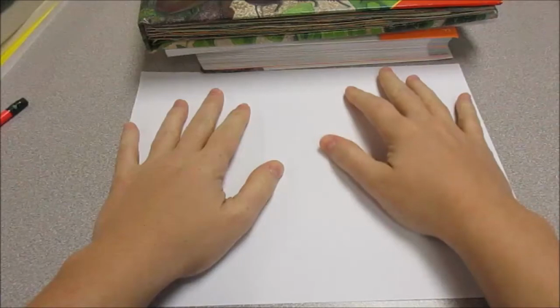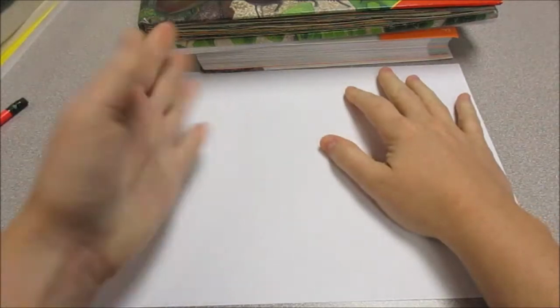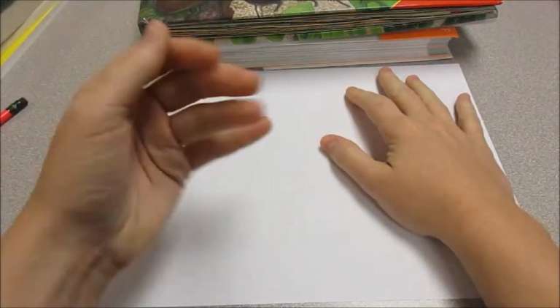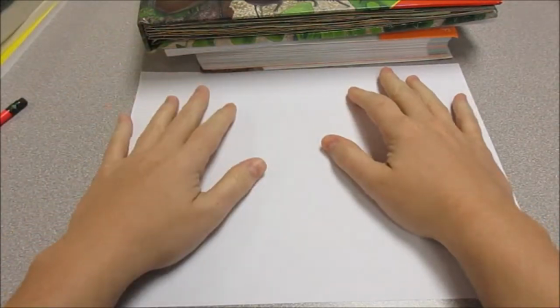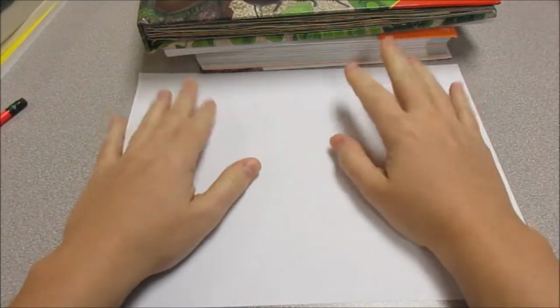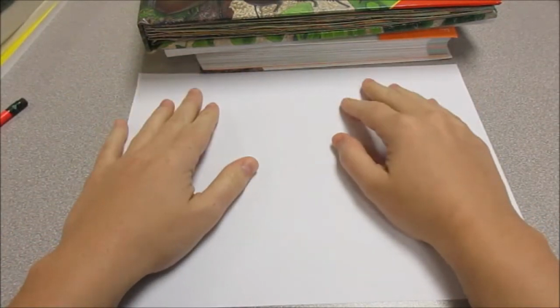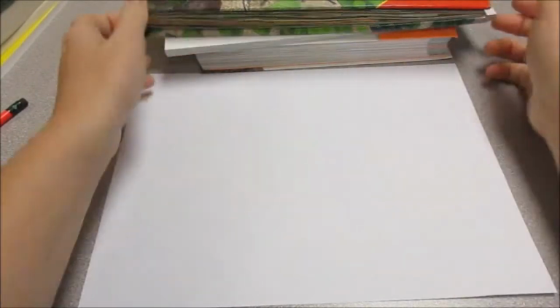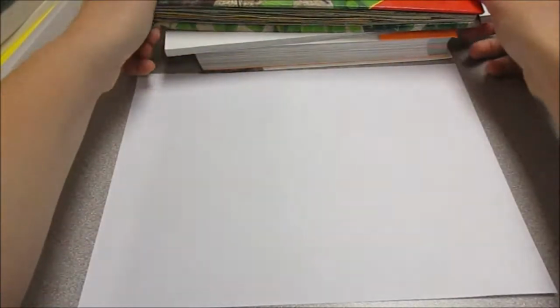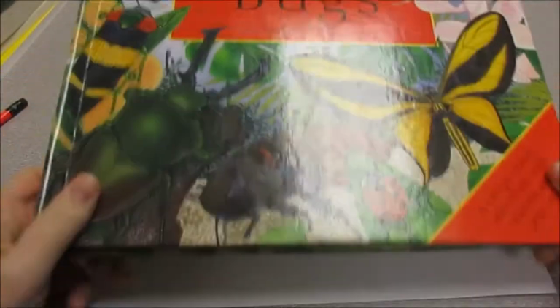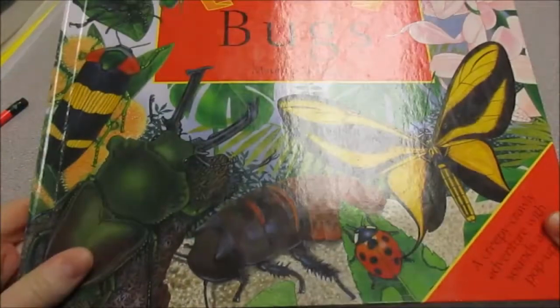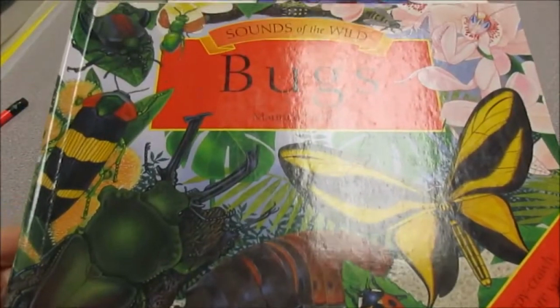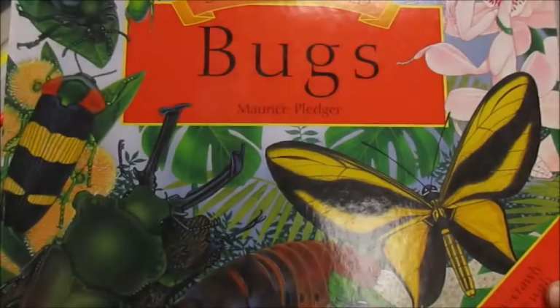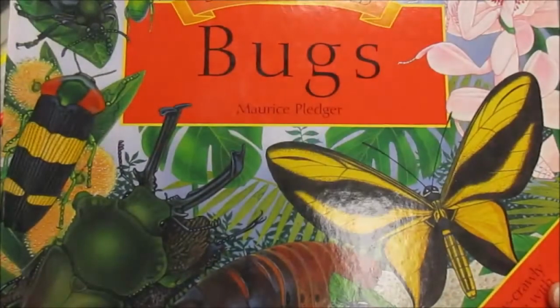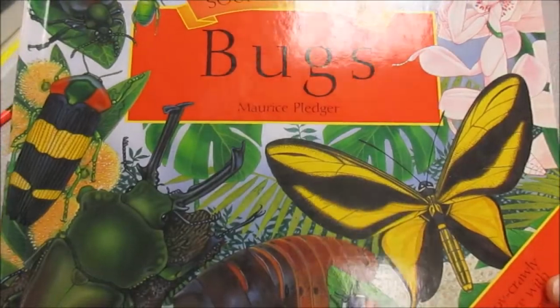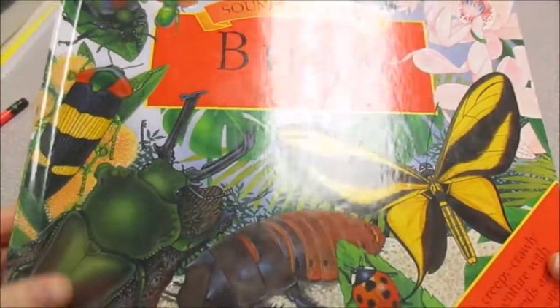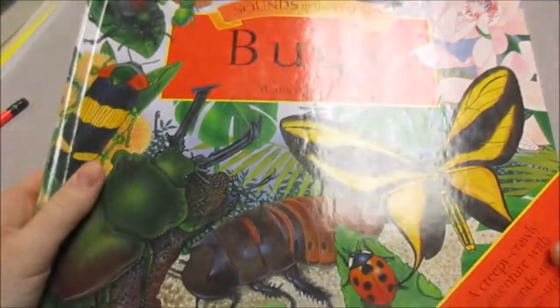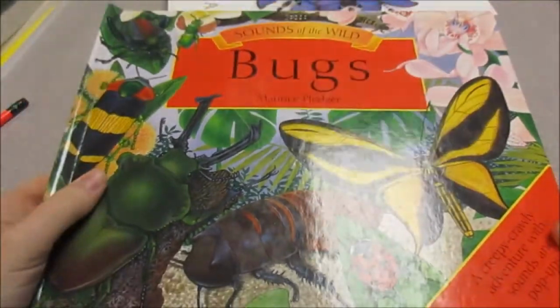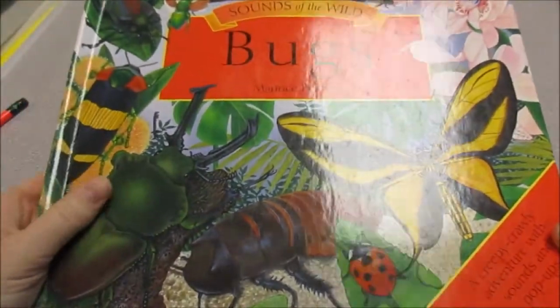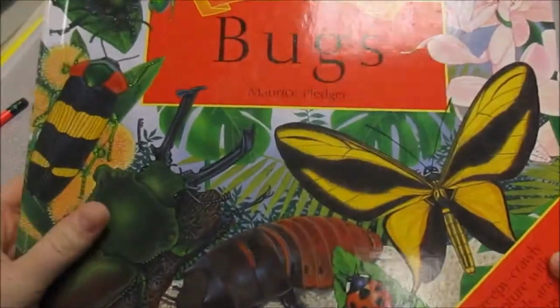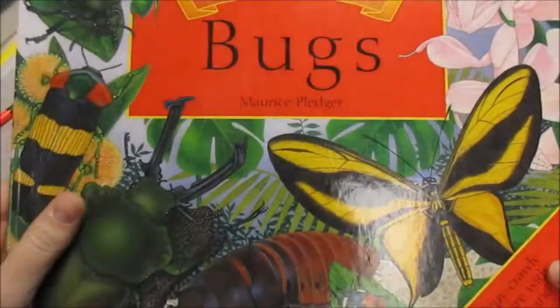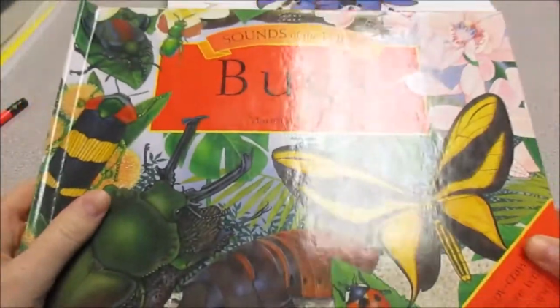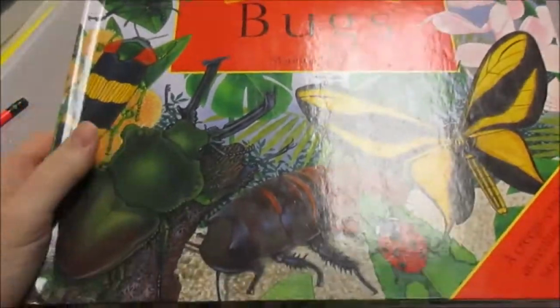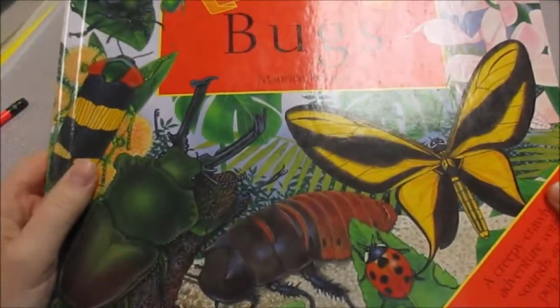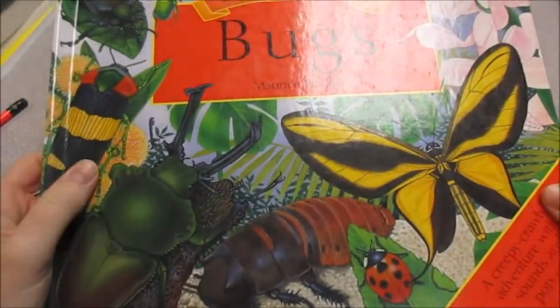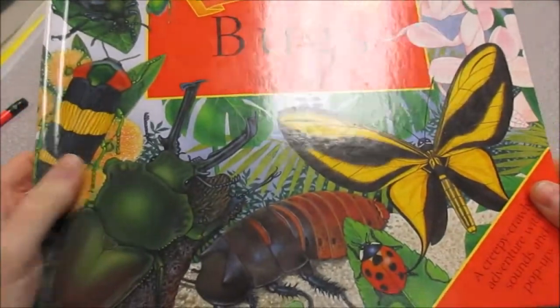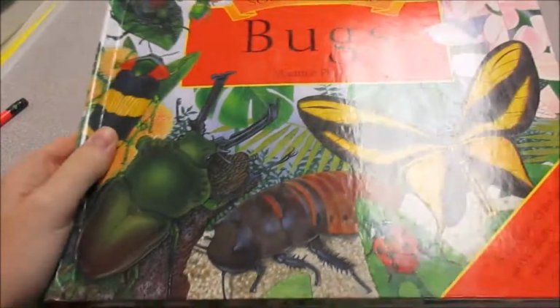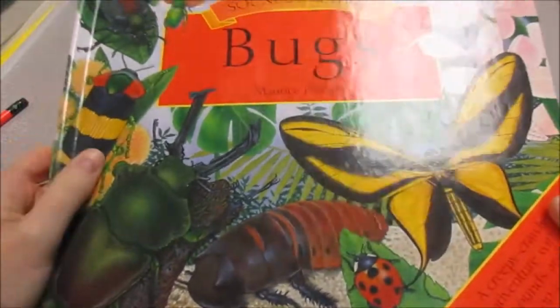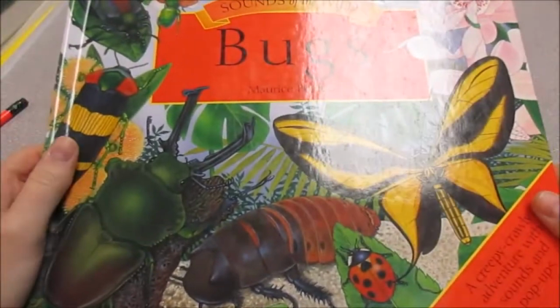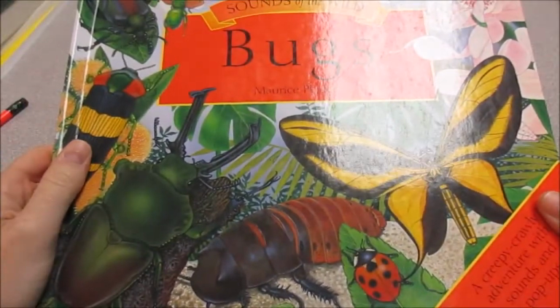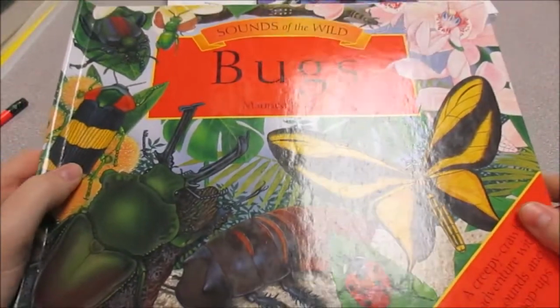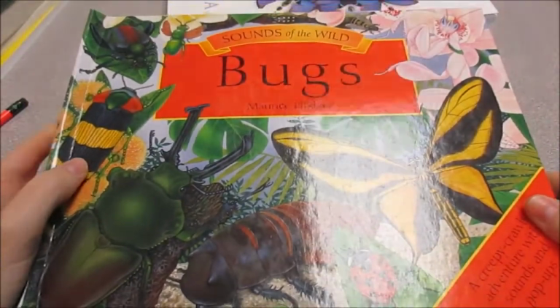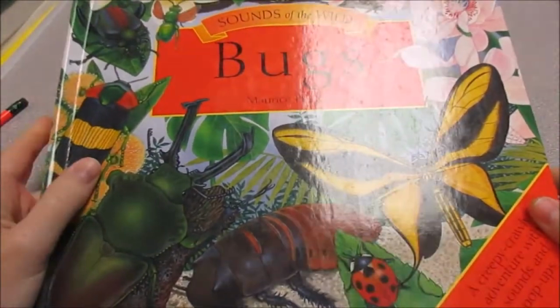Hey guys! Let's talk about bugs. I want to show you some books on bugs that I have, some bug pictures and bug information, and we'll draw some bugs together.